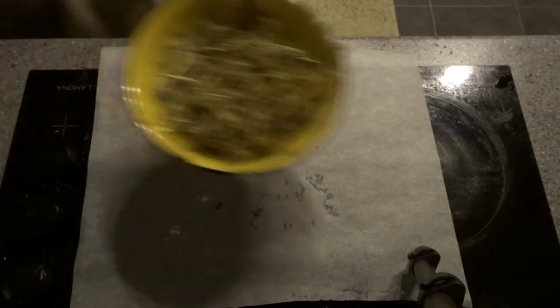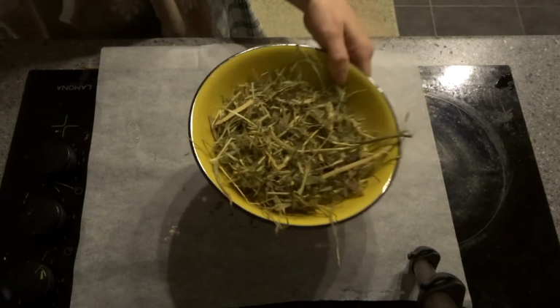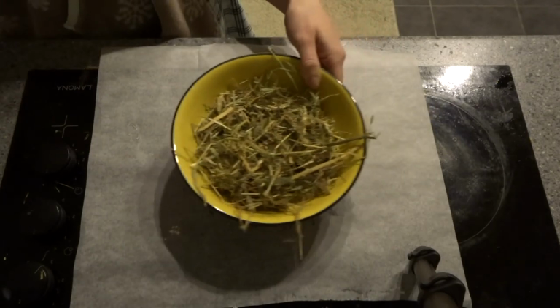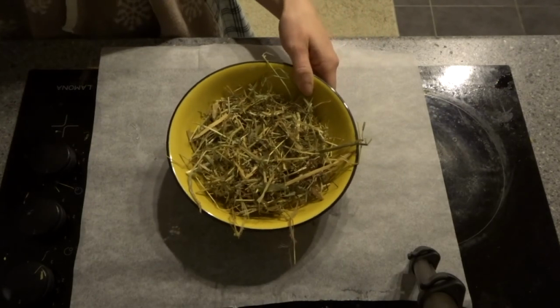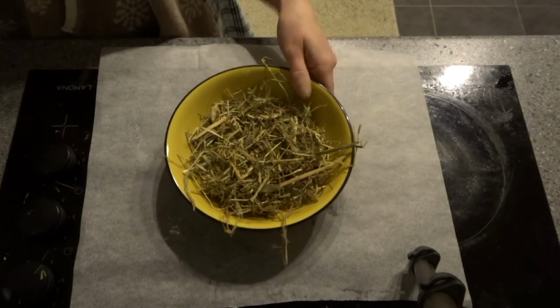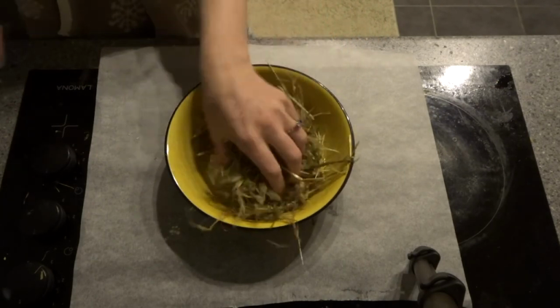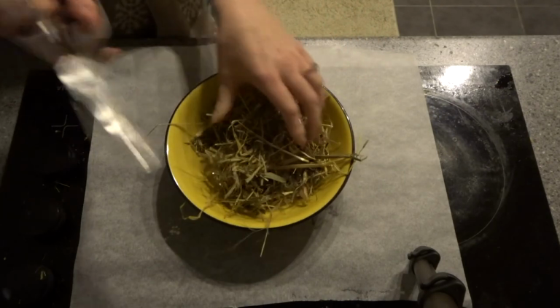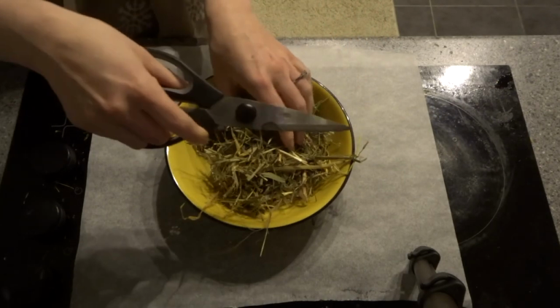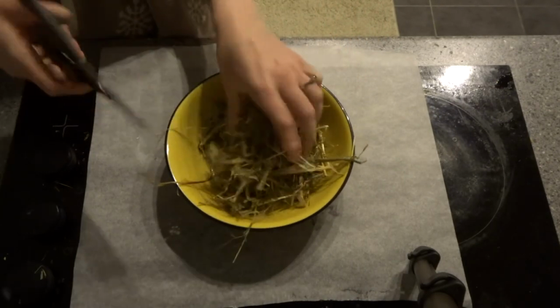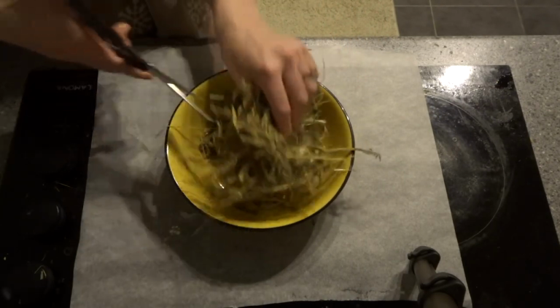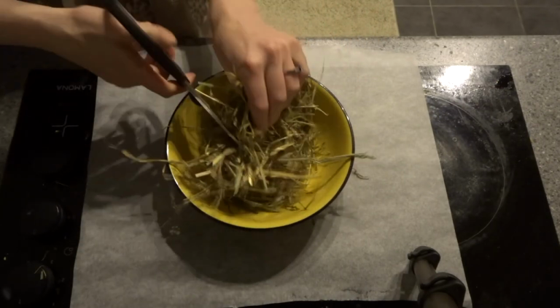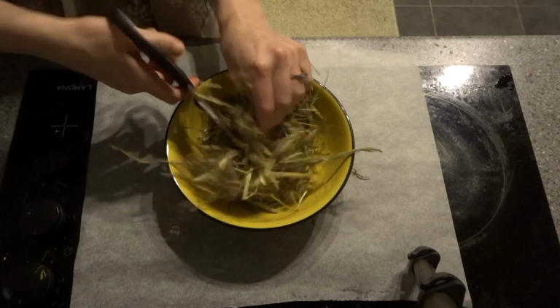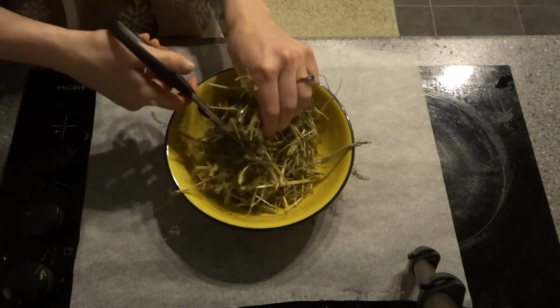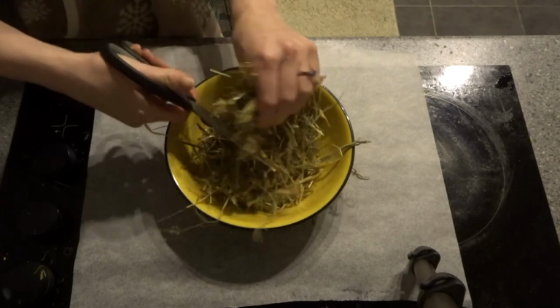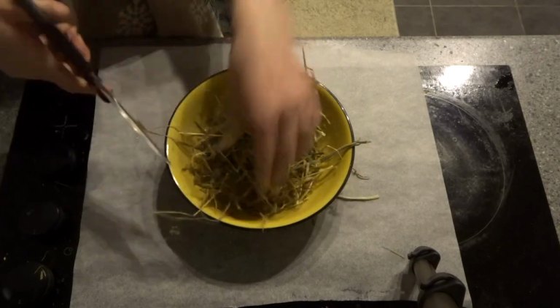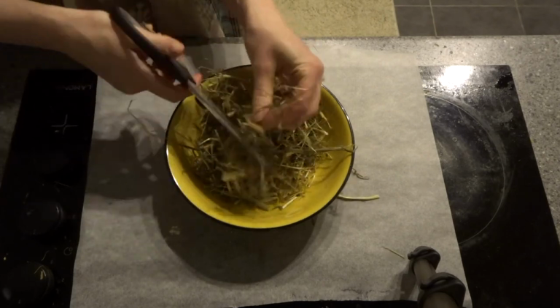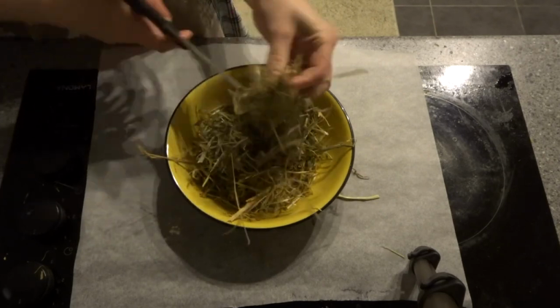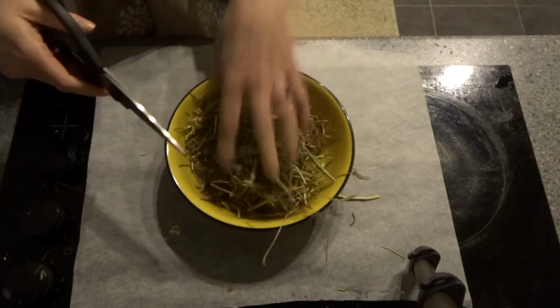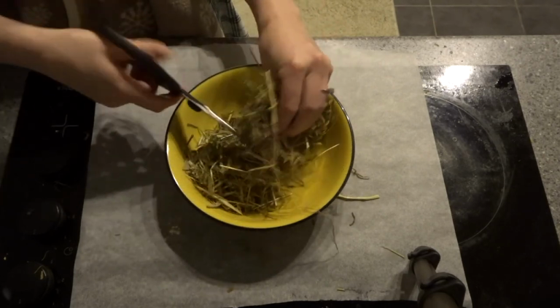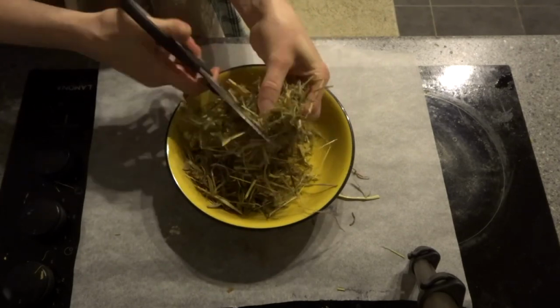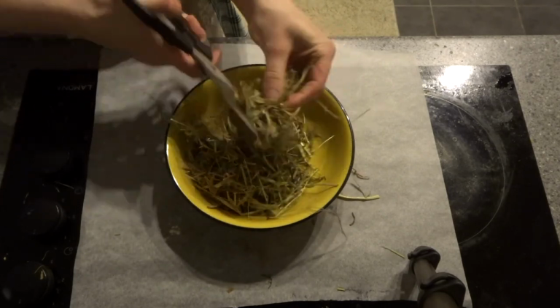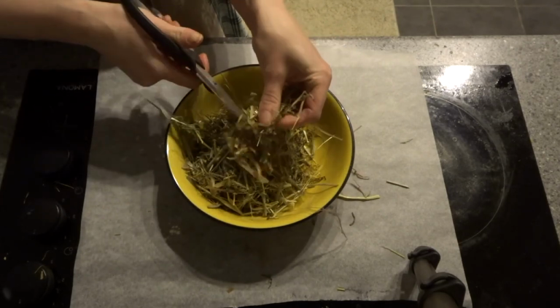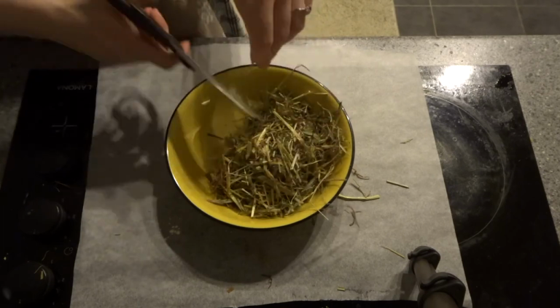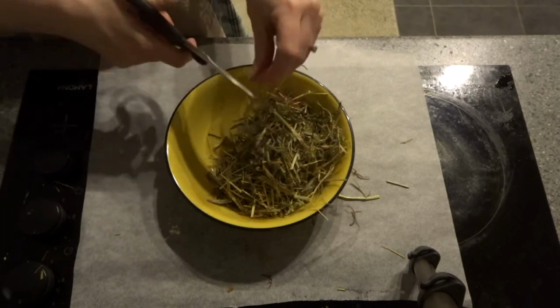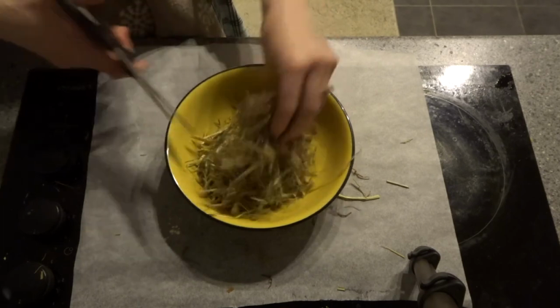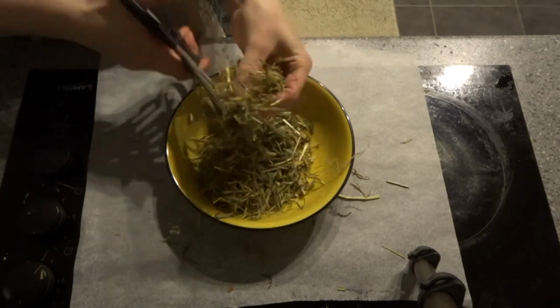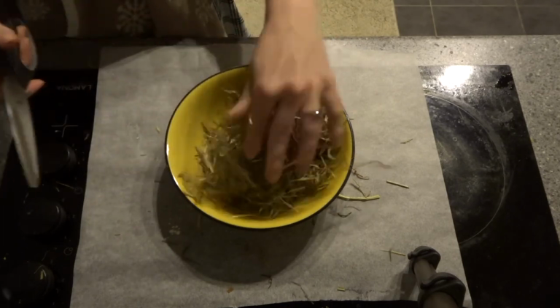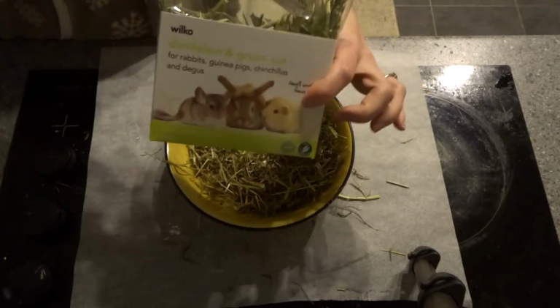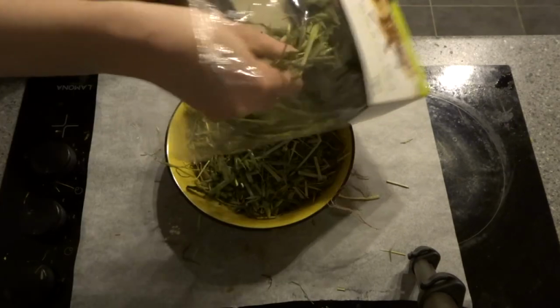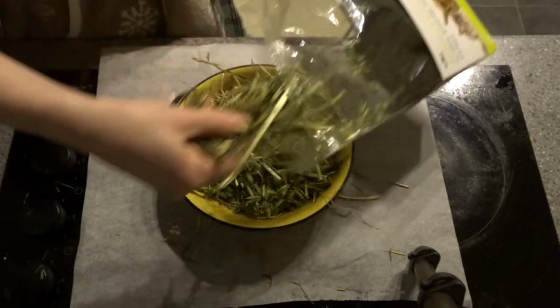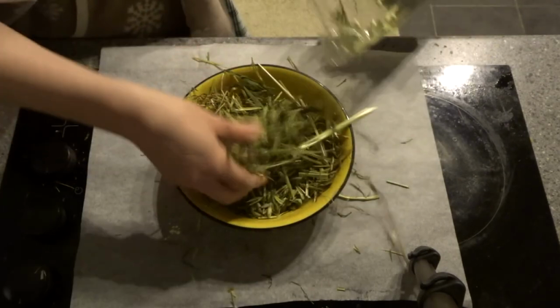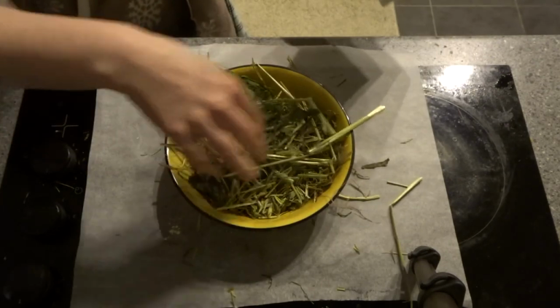Next we're going to chop up your hair. Take a pair of scissors and cut the hair into small pieces. The smaller the better, as this will help the hair stick better to the tunnel. Next add your forage and chop the mixture up again.